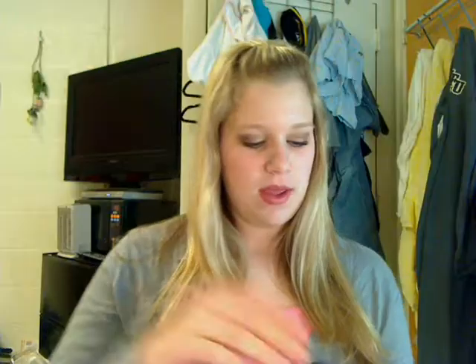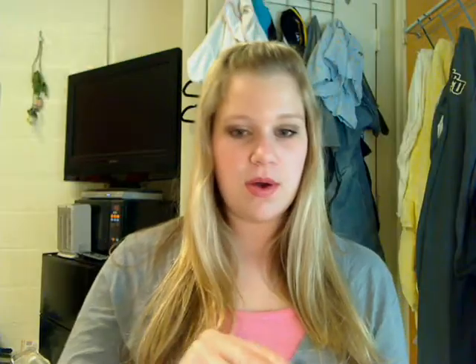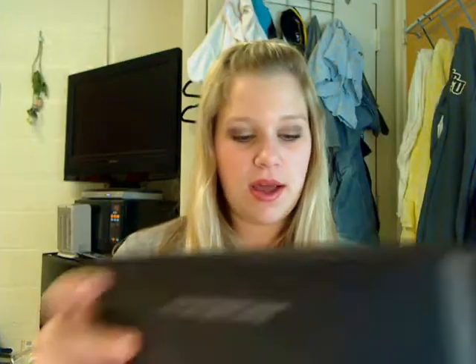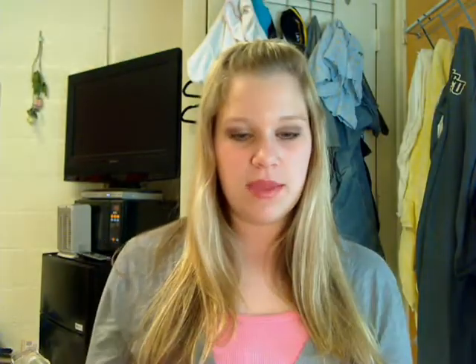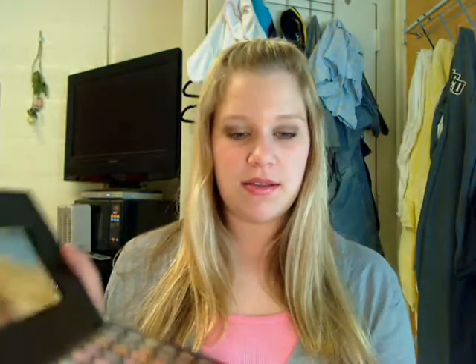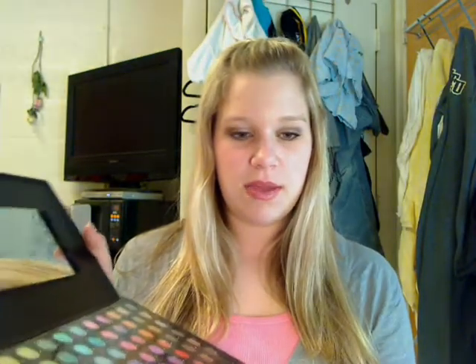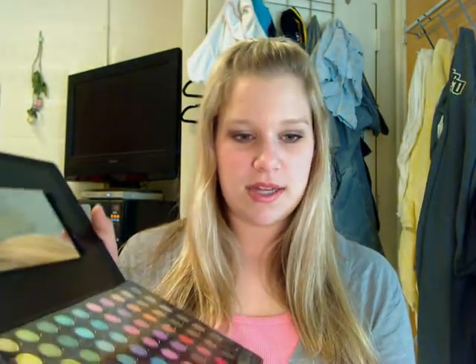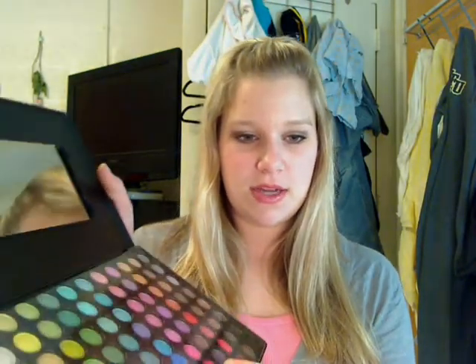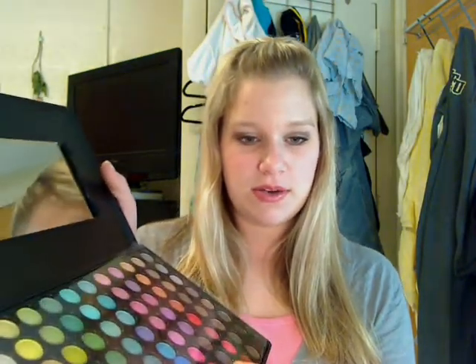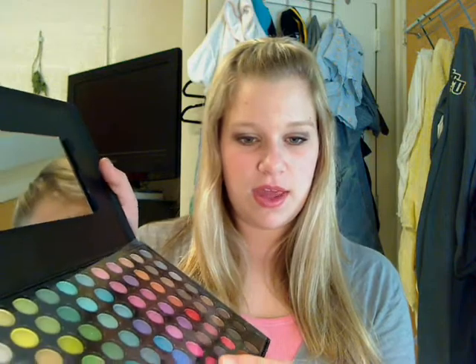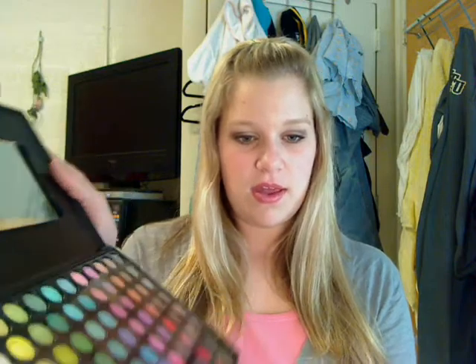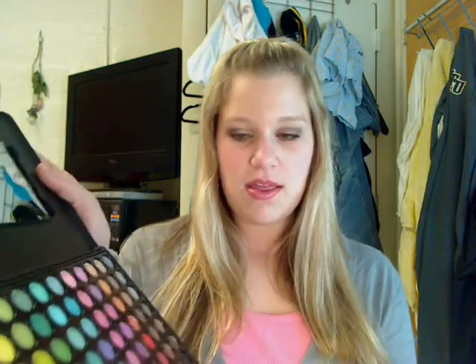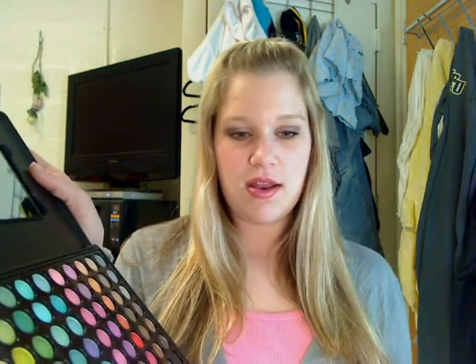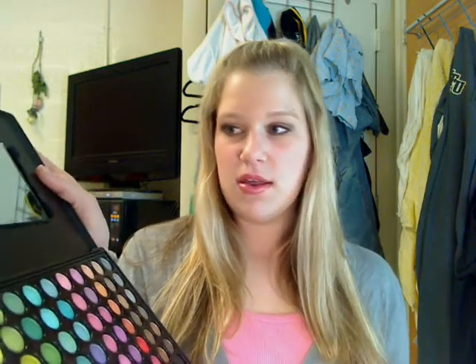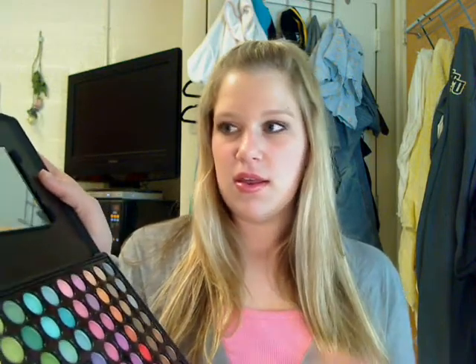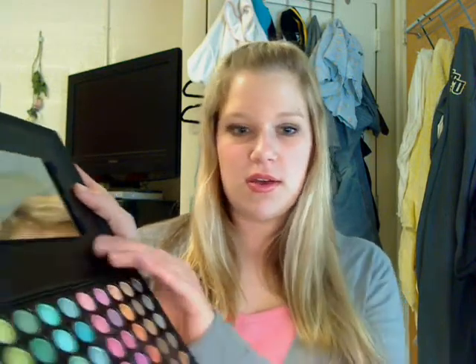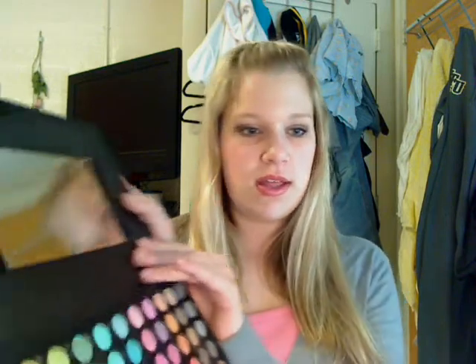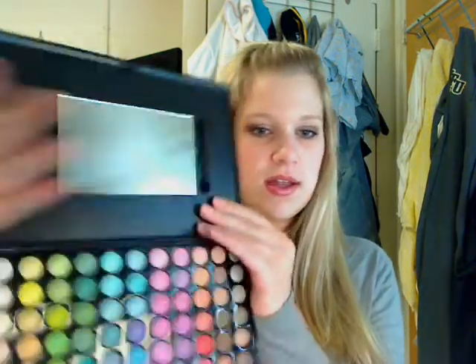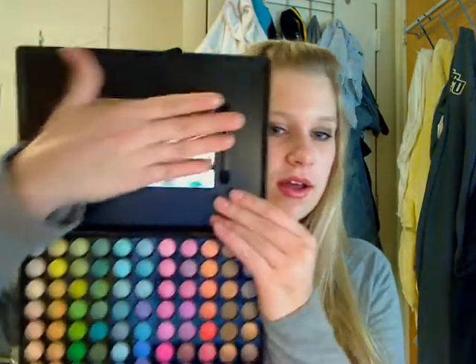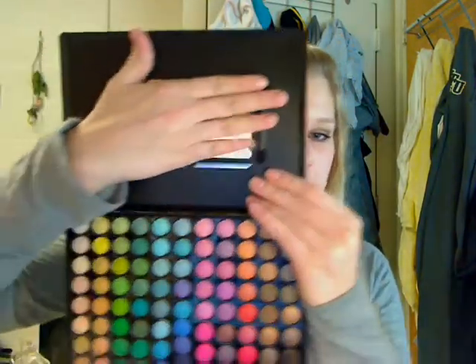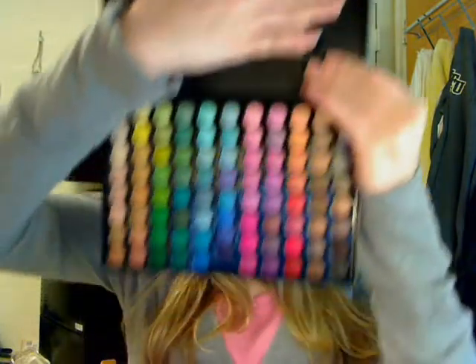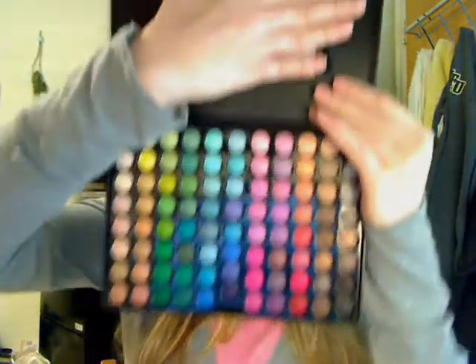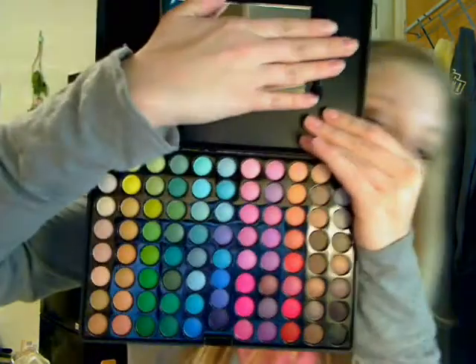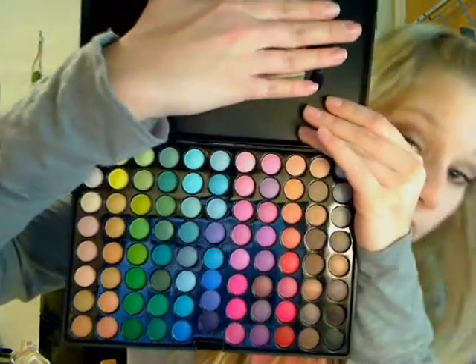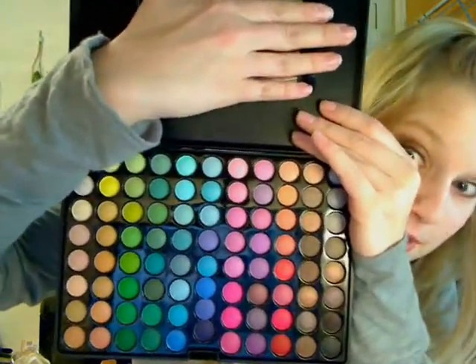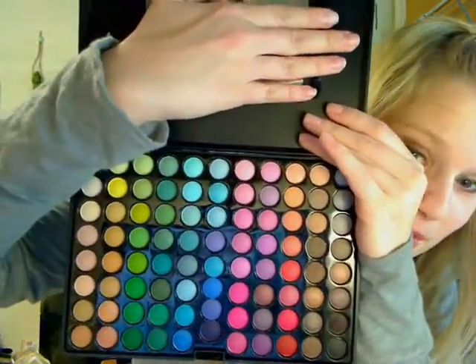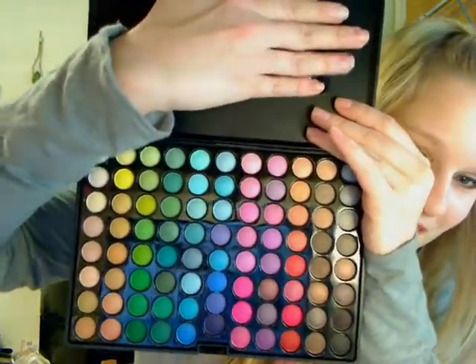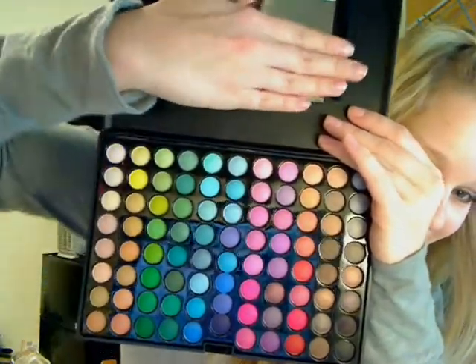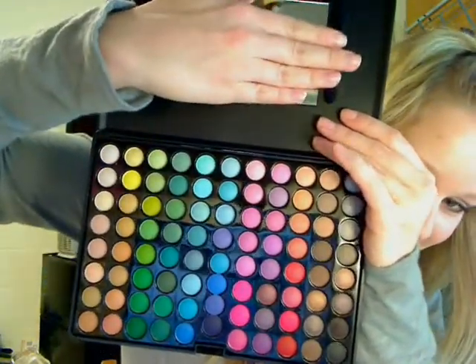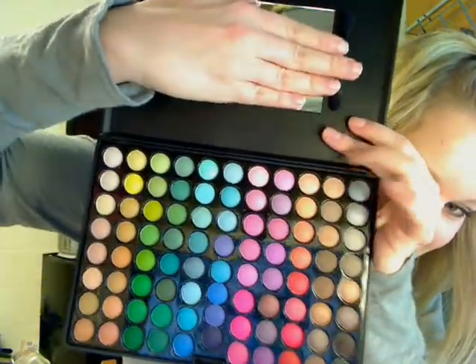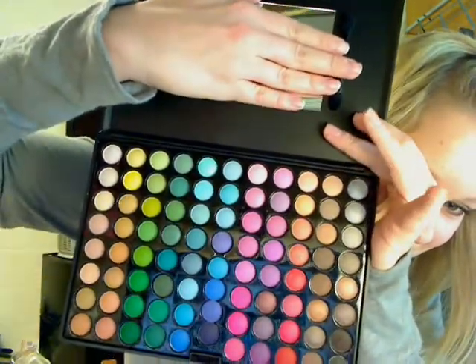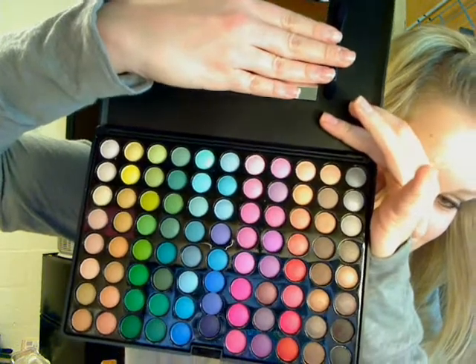And then you open it up, and it has a little plastic sheet protector thing. And then — here it is! There it is! Look at all those colors! Pretty!